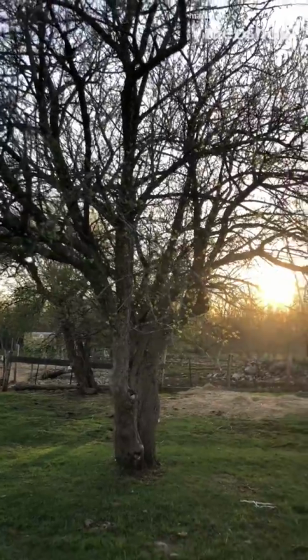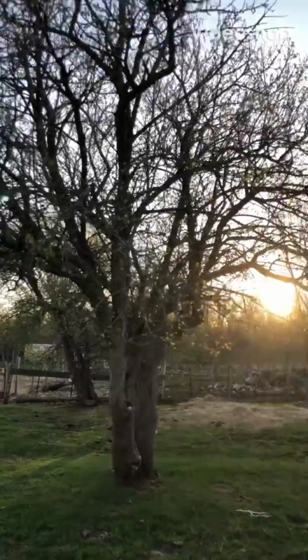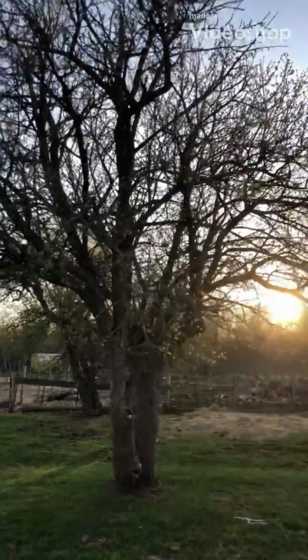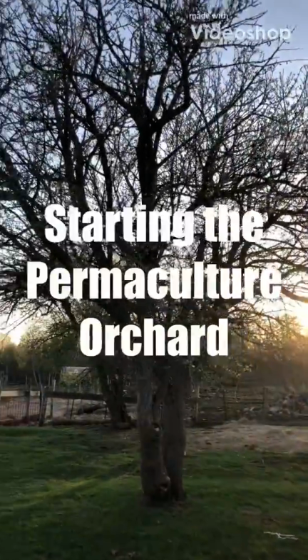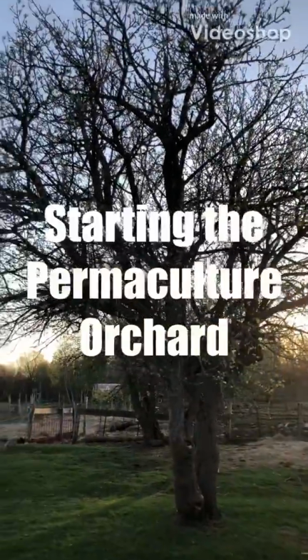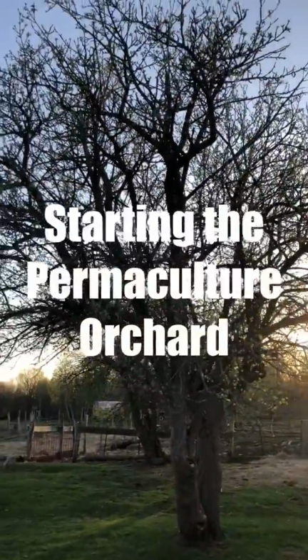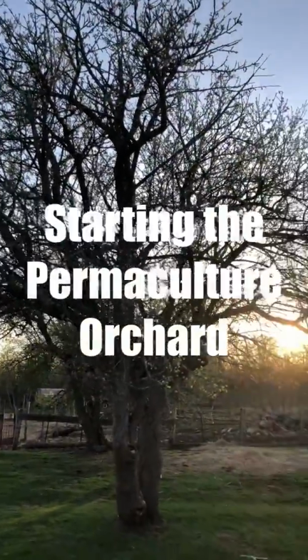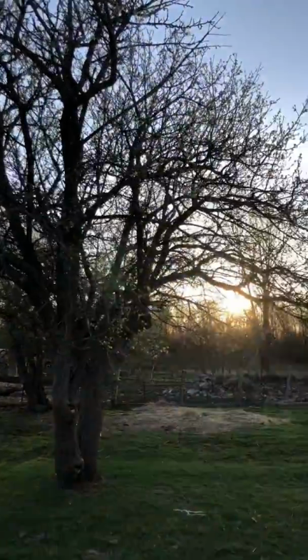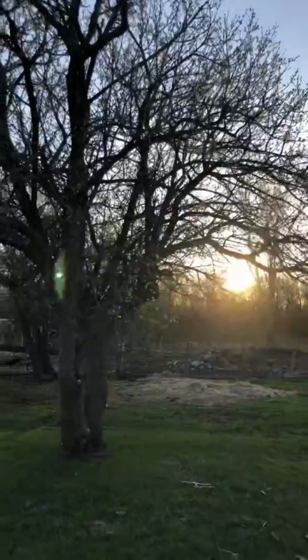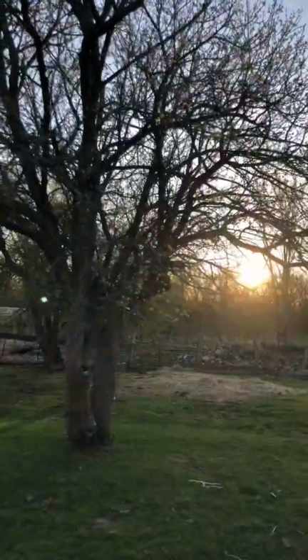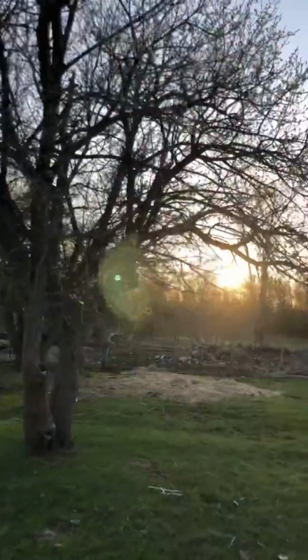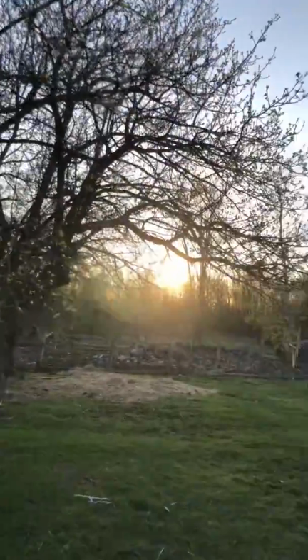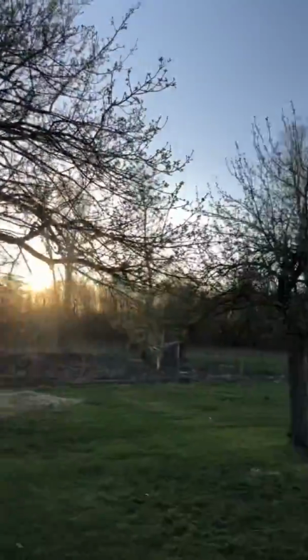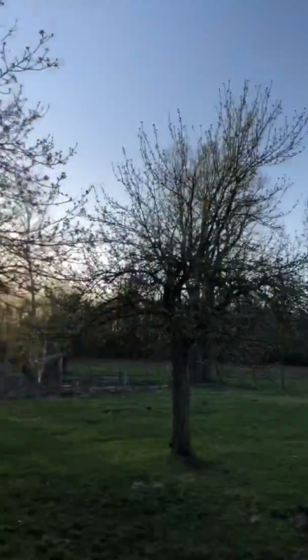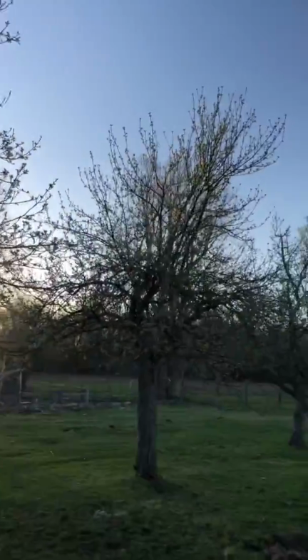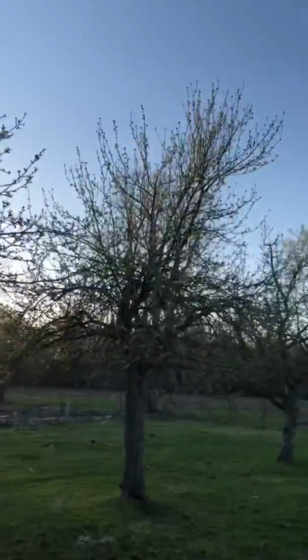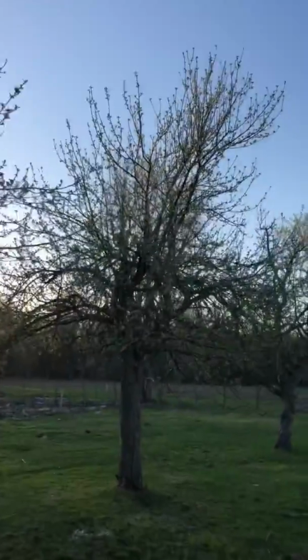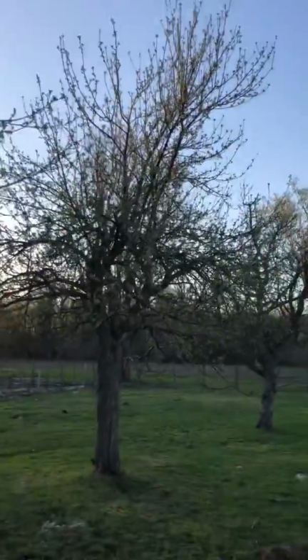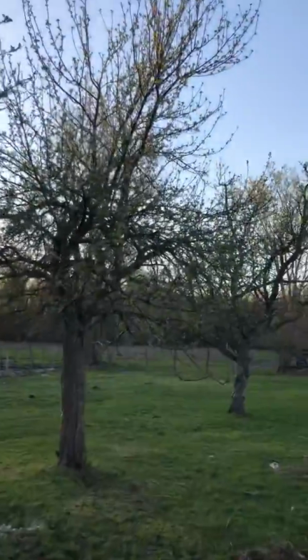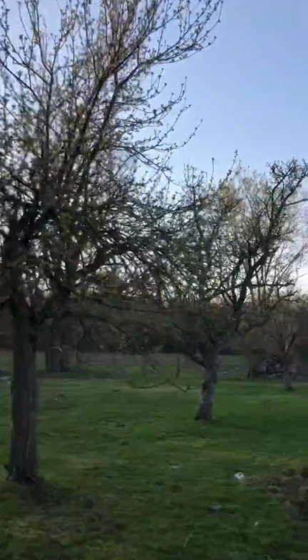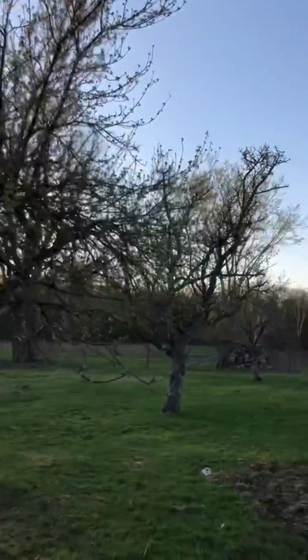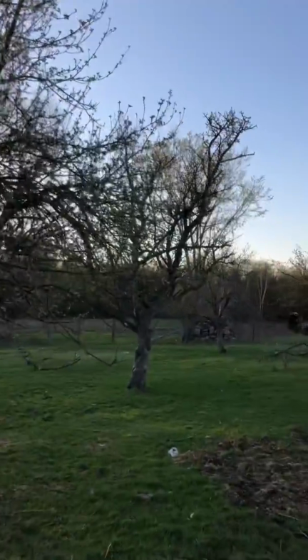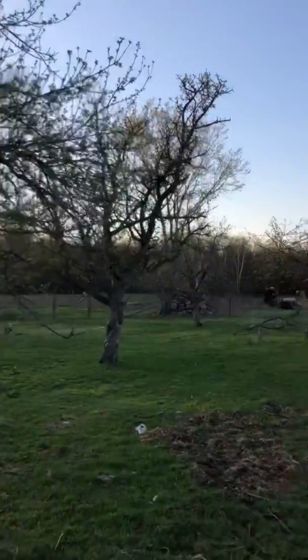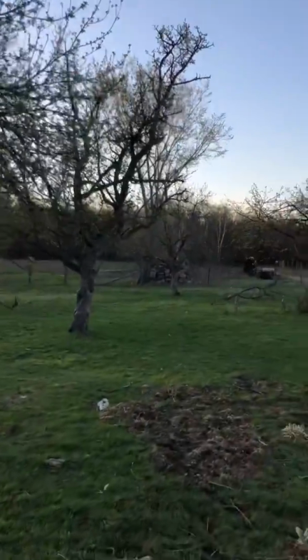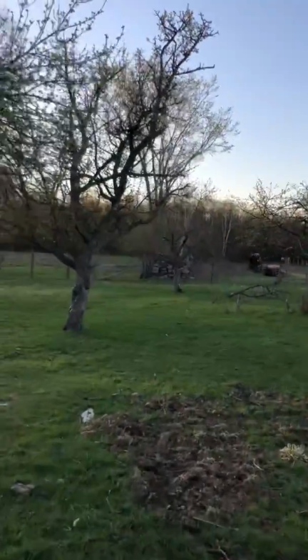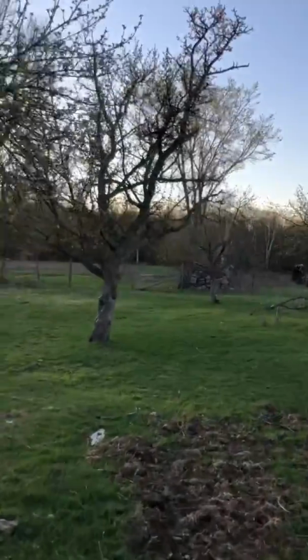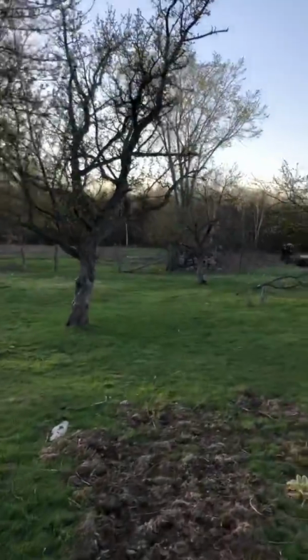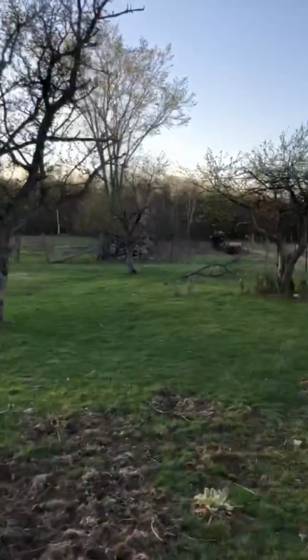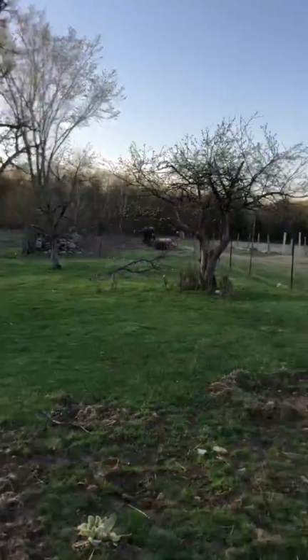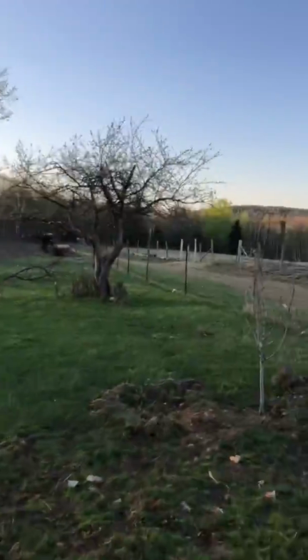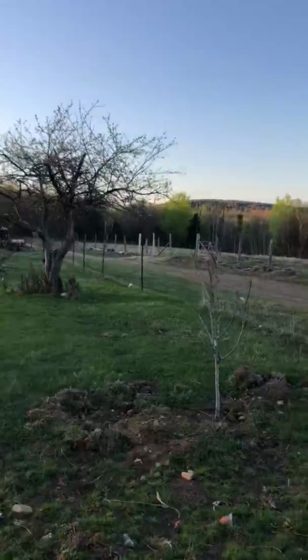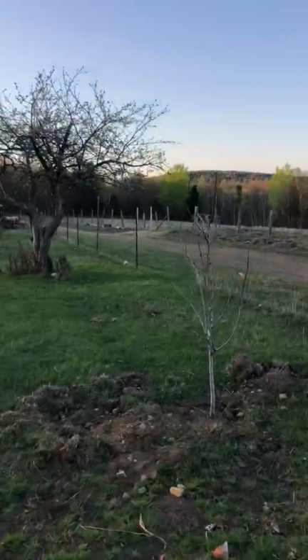Here's some of our old apple trees planted by the pioneers, just starting to blossom here. I brought you in here to show you some of the beginnings of our permaculture orchard.